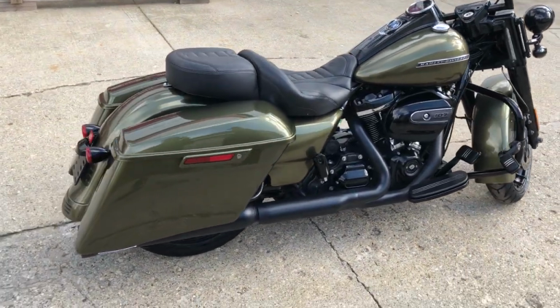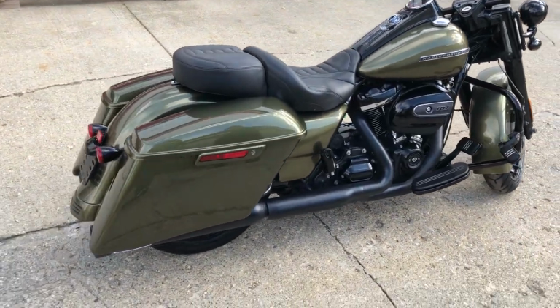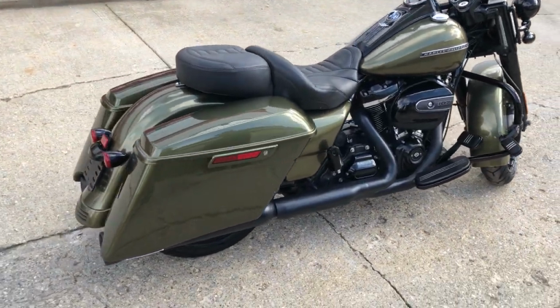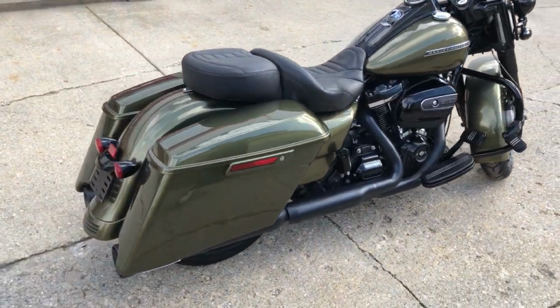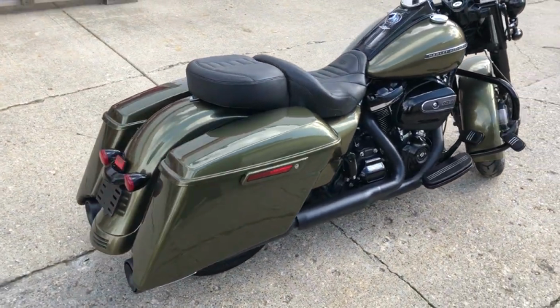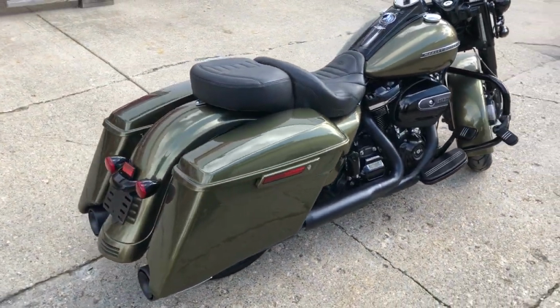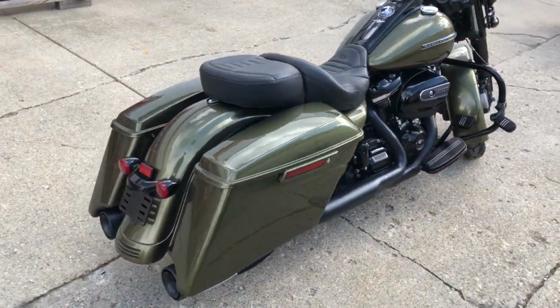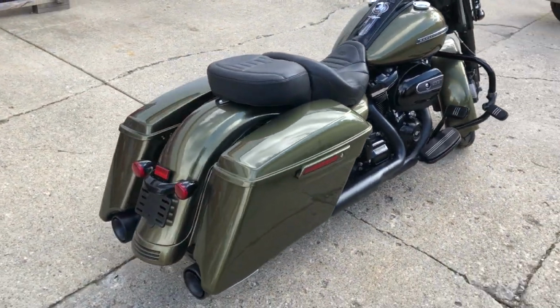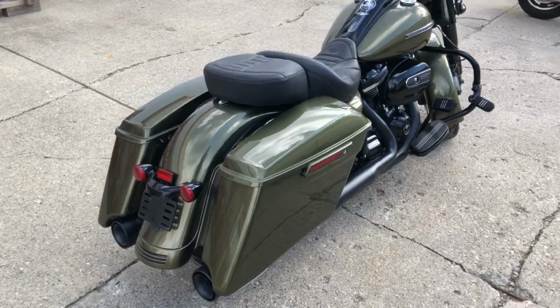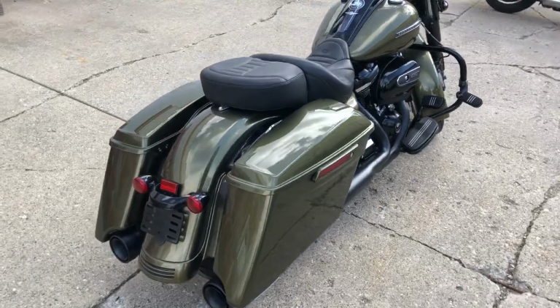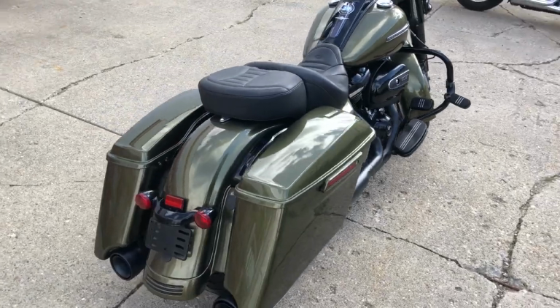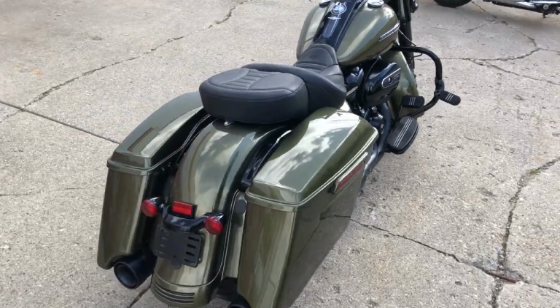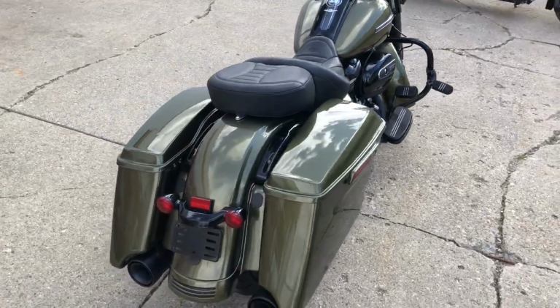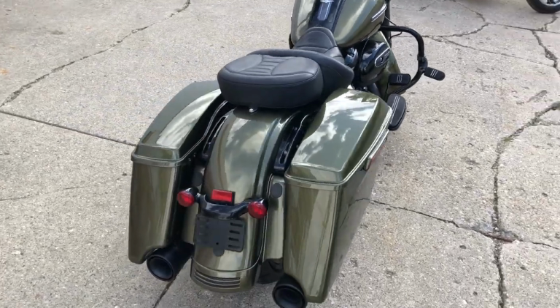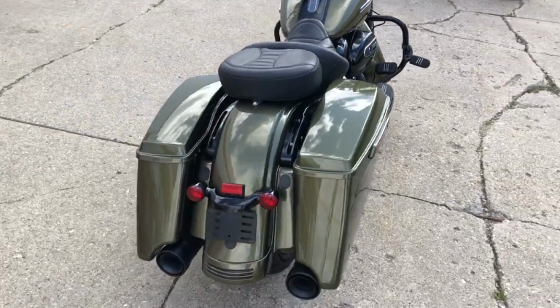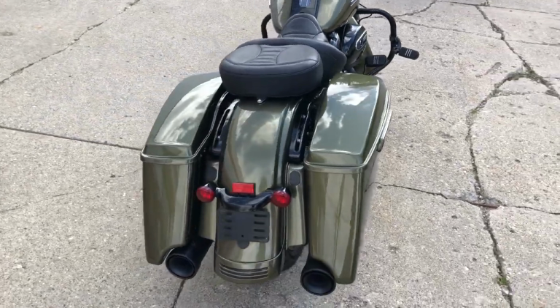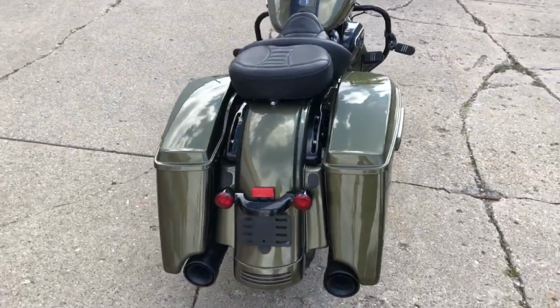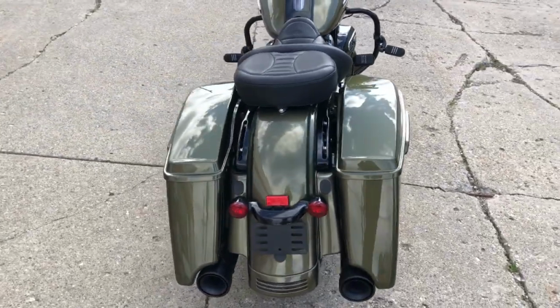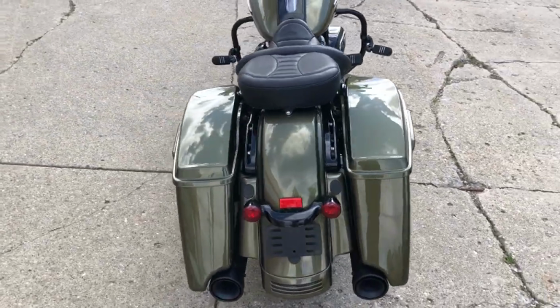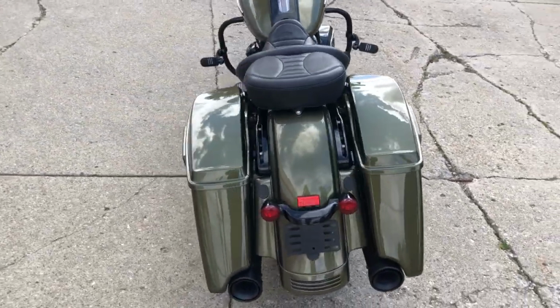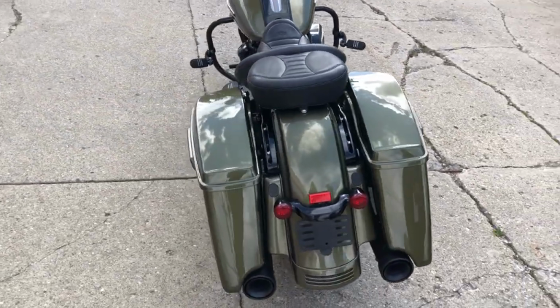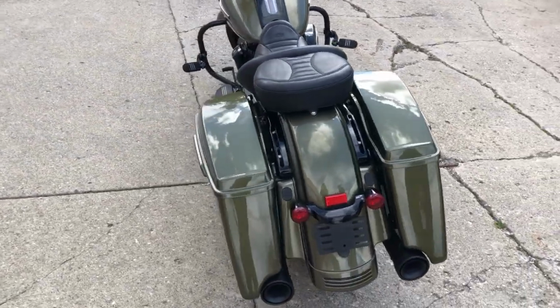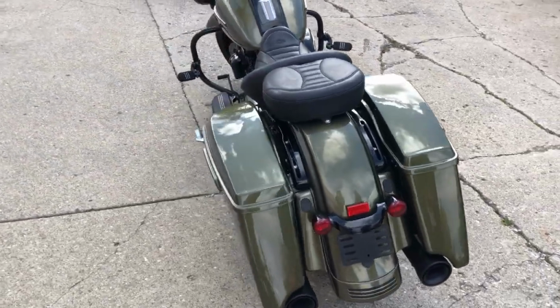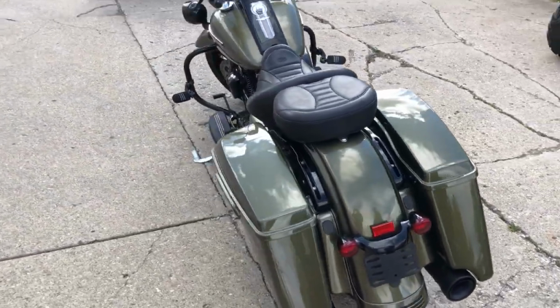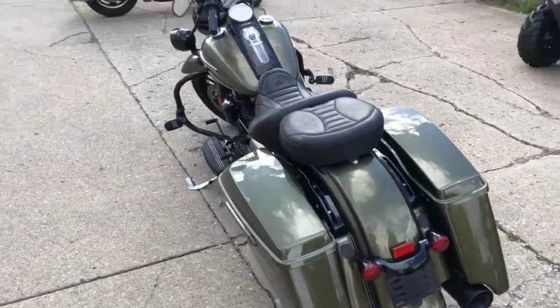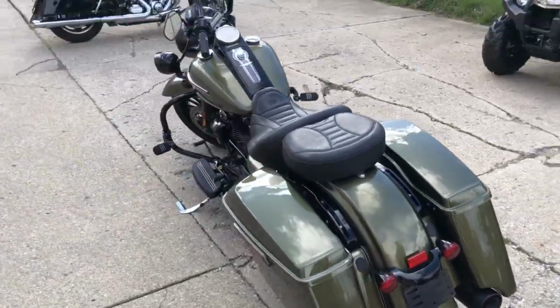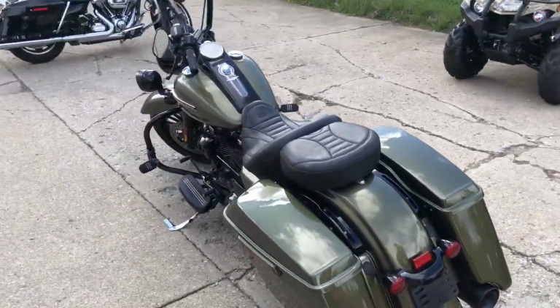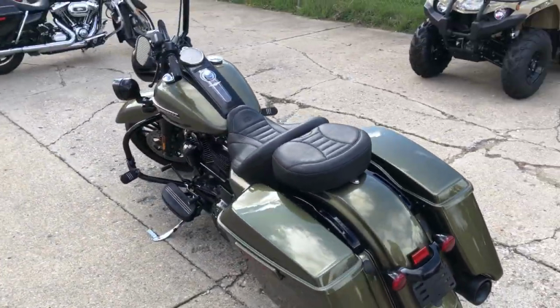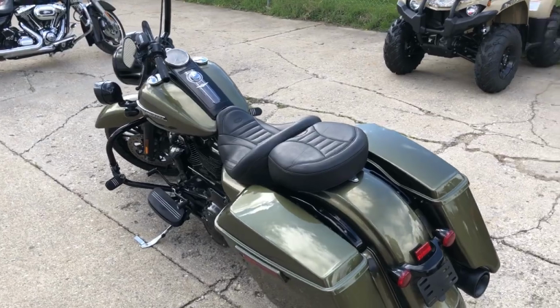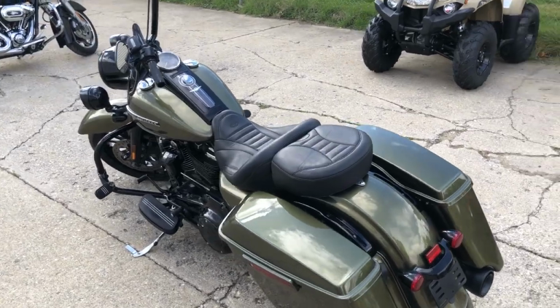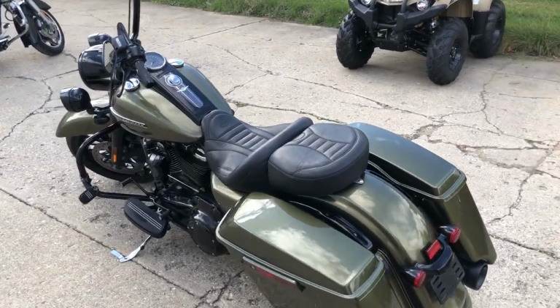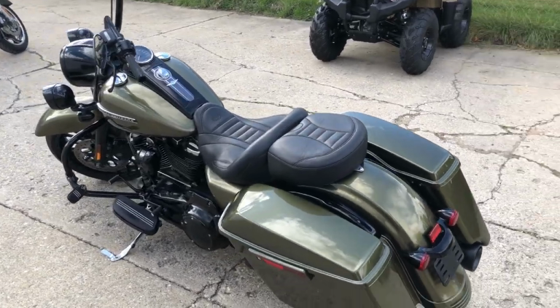Runs strong, everything works — this thing doesn't need a thing. Give us a call, we'll get it done: 810-648-9500.